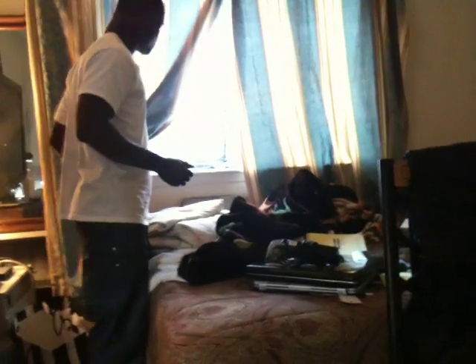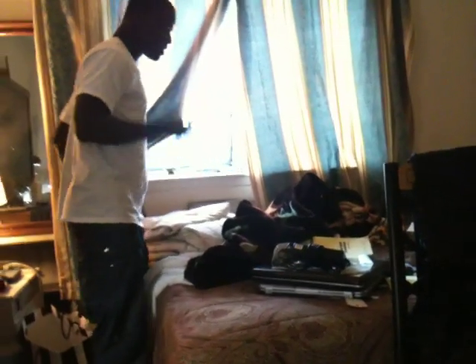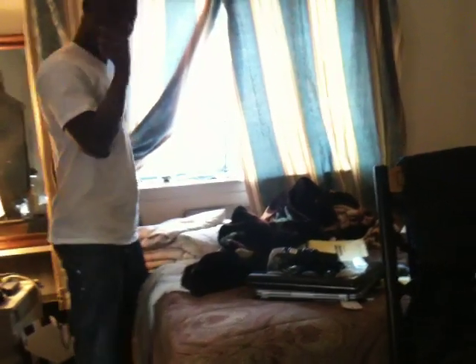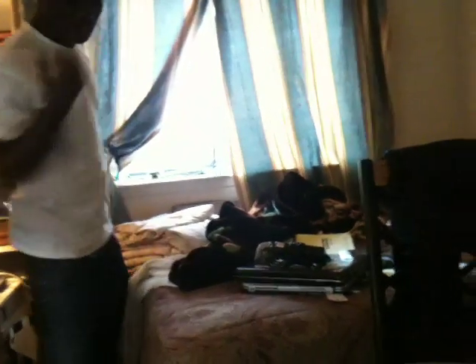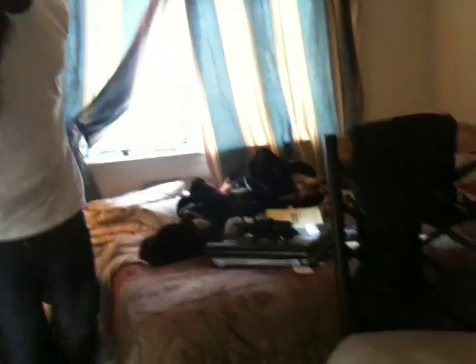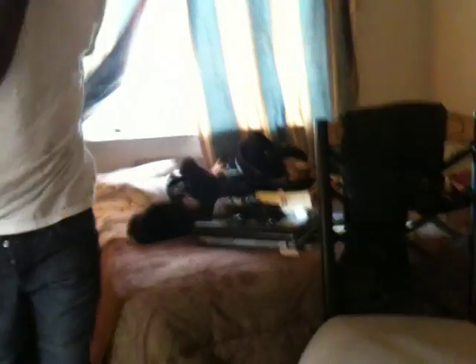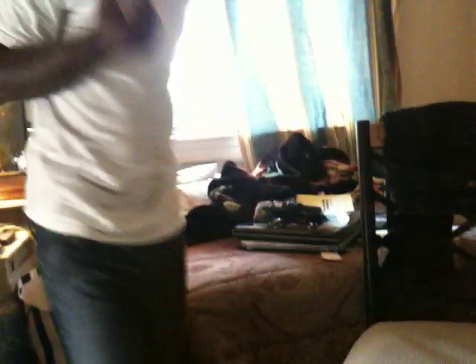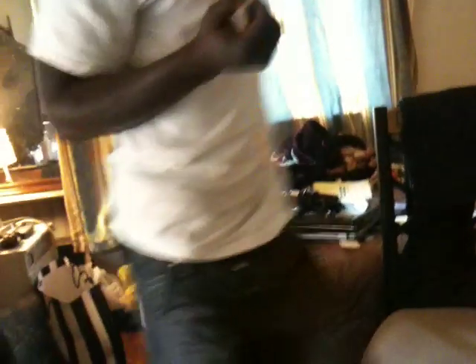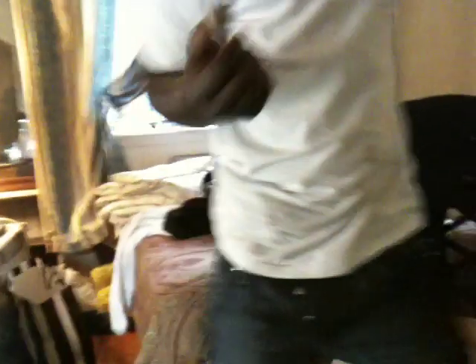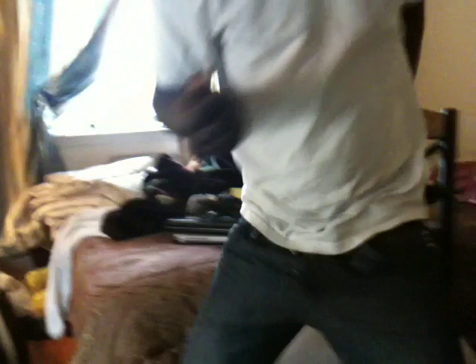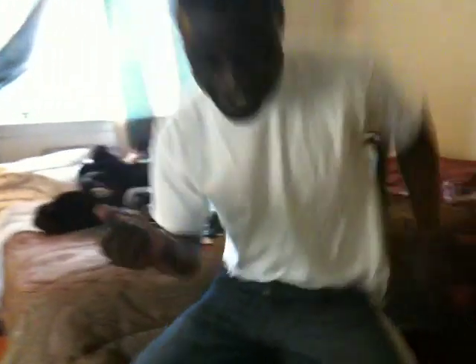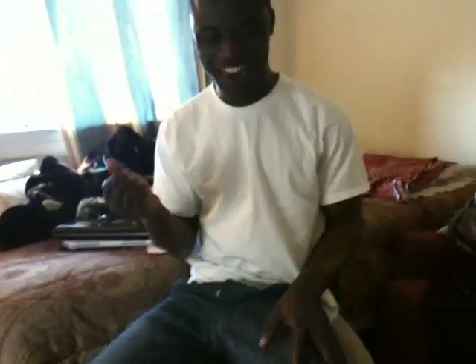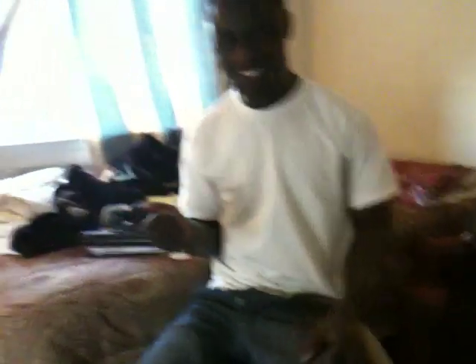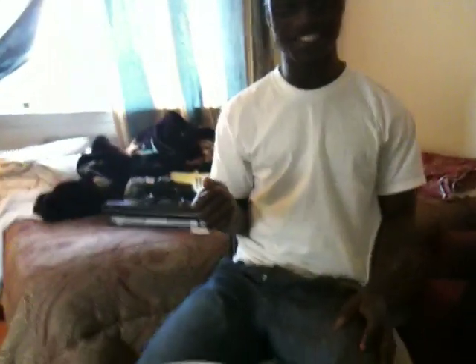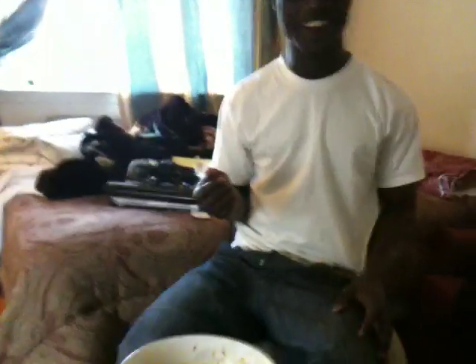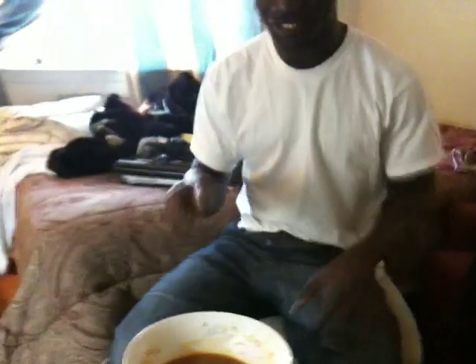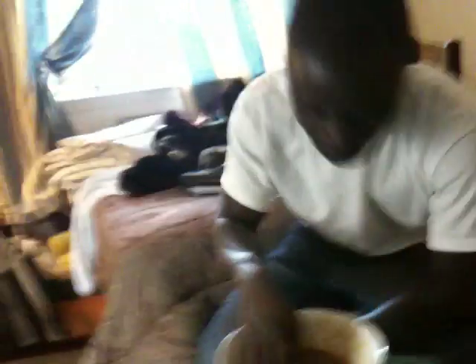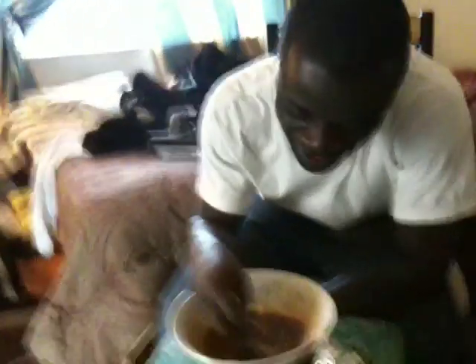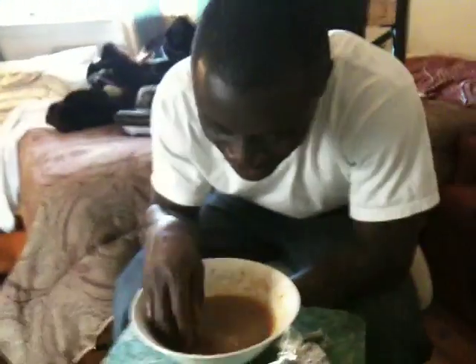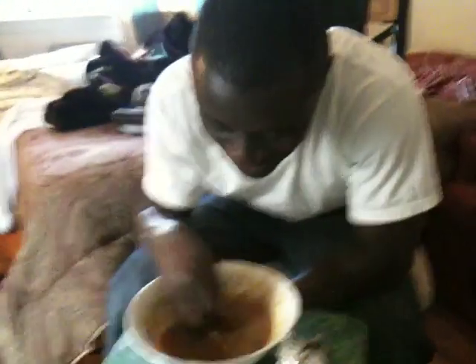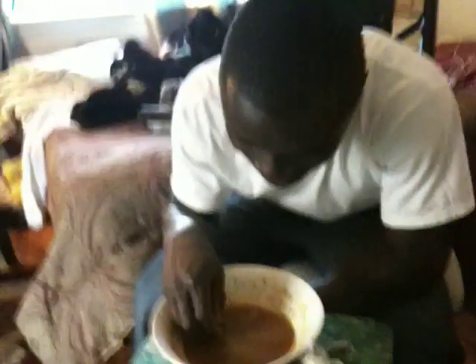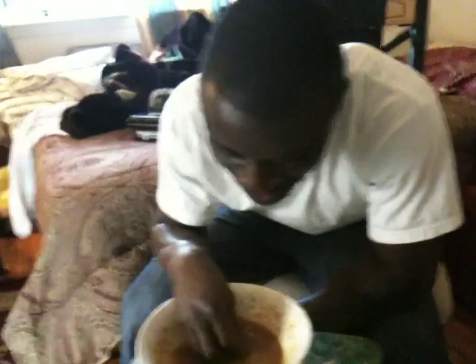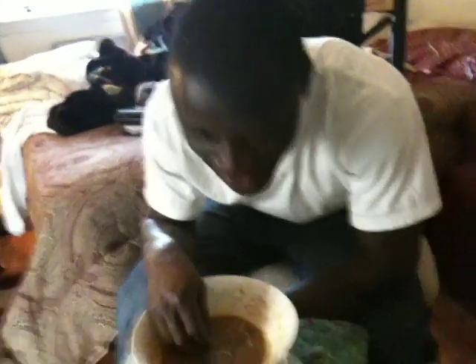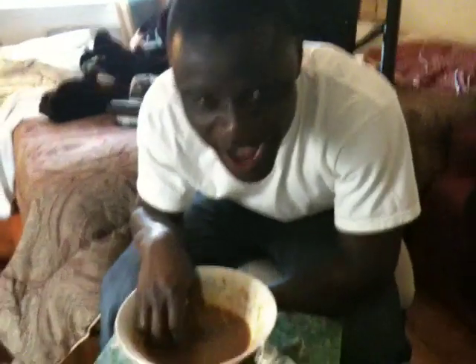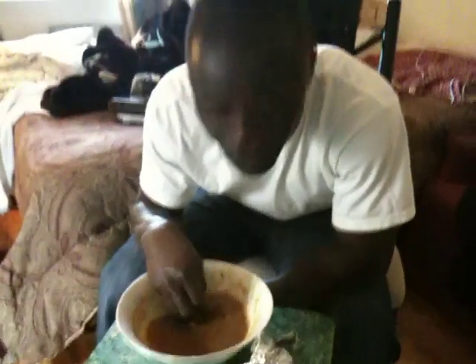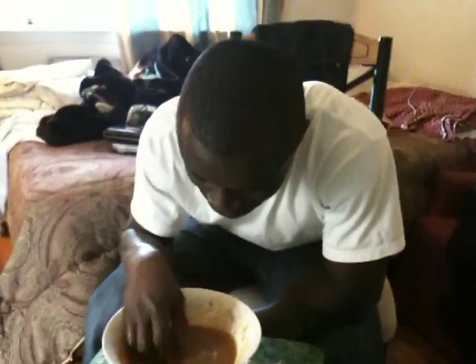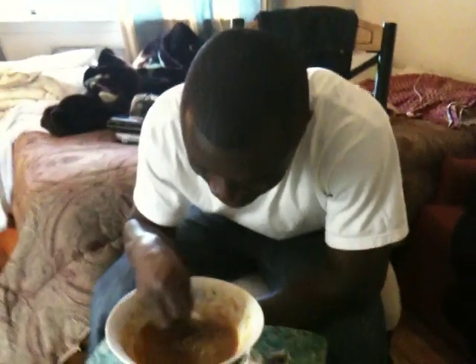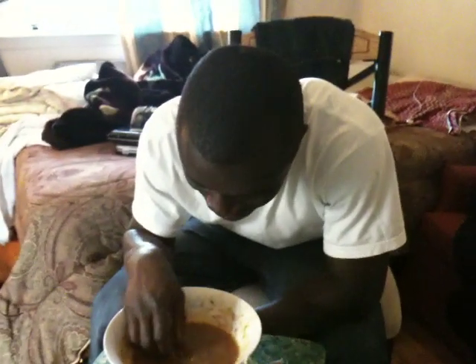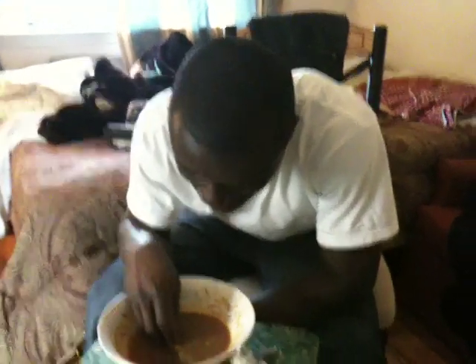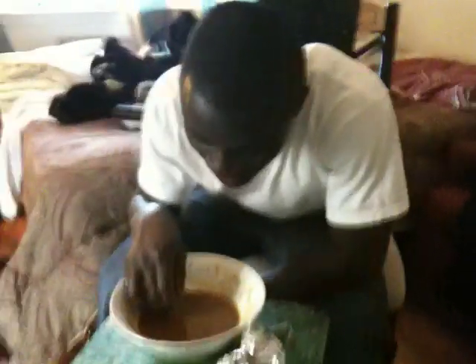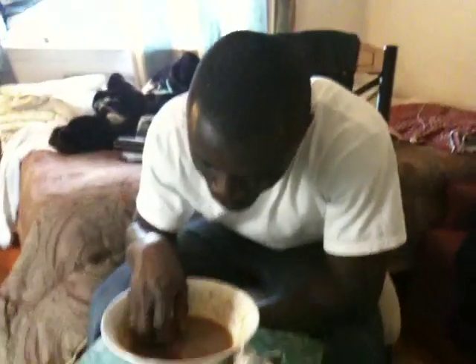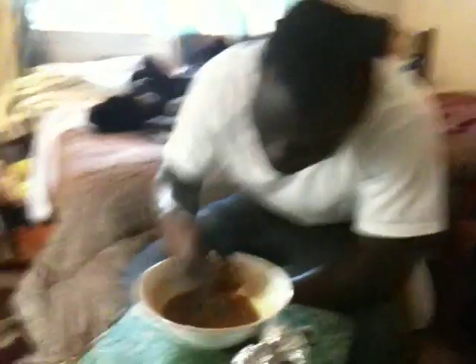Sit your ass down, African man. Show us how to eat soup with your hands. How to drink African soup. And fighting with the soup.